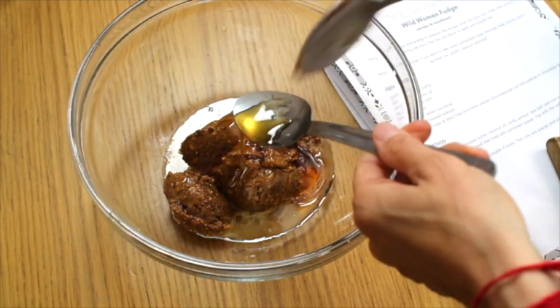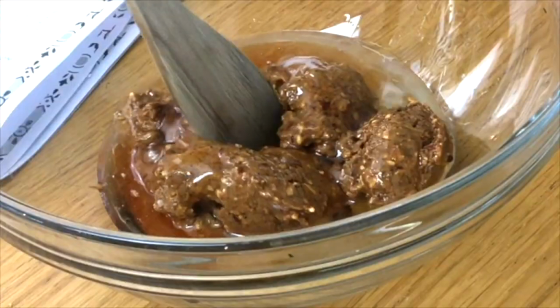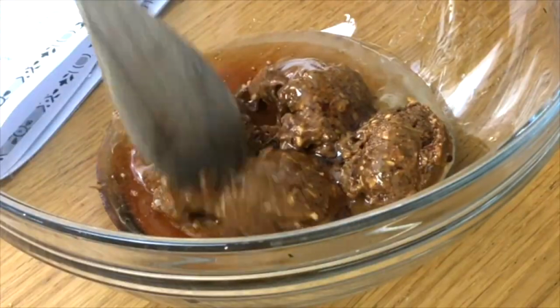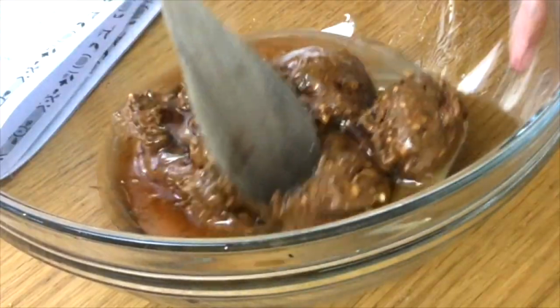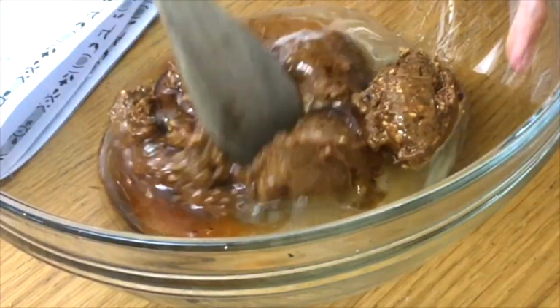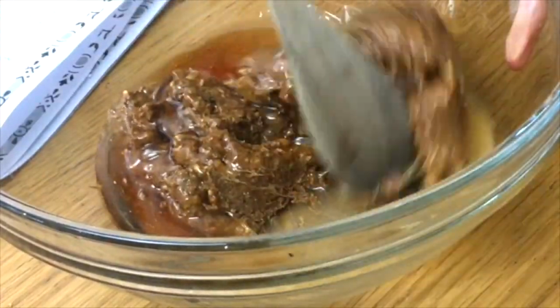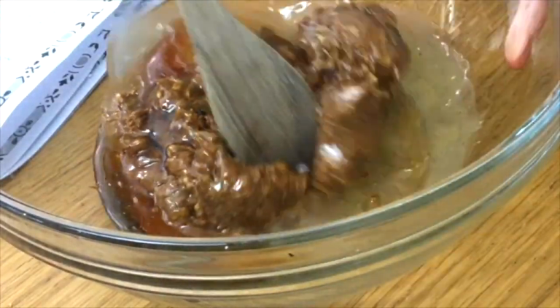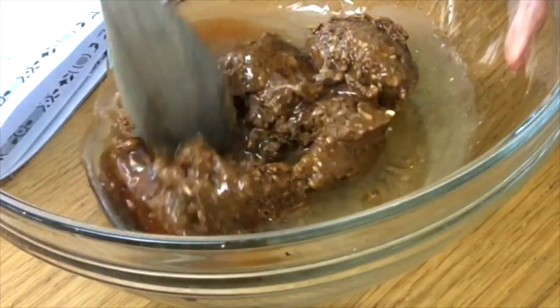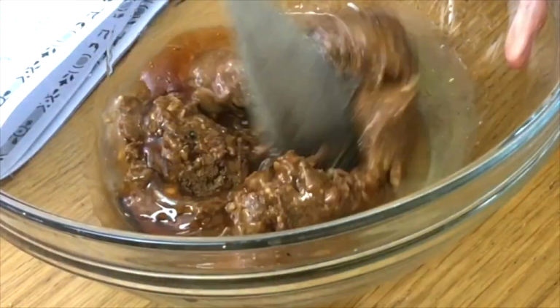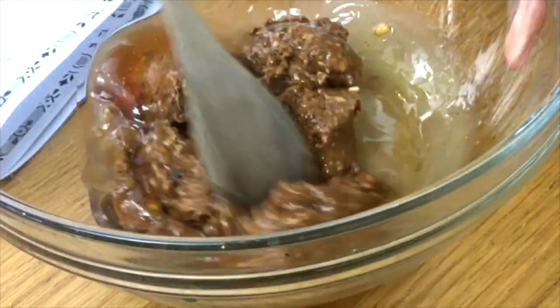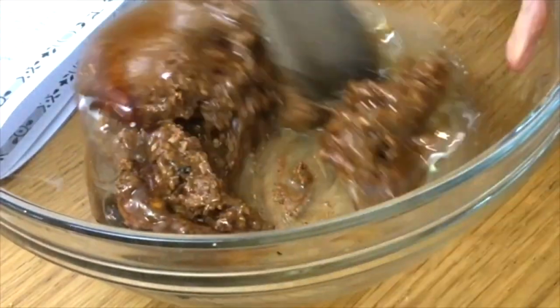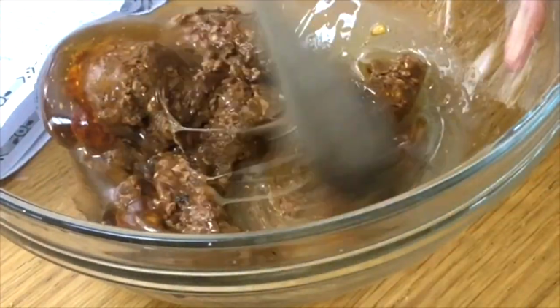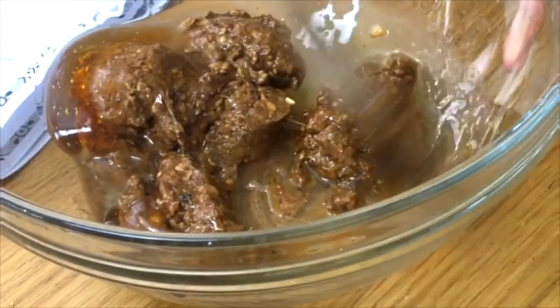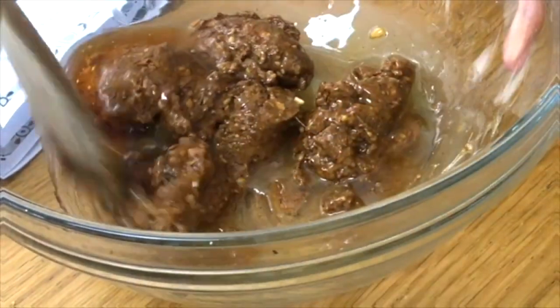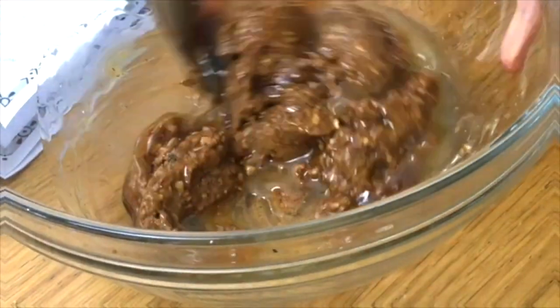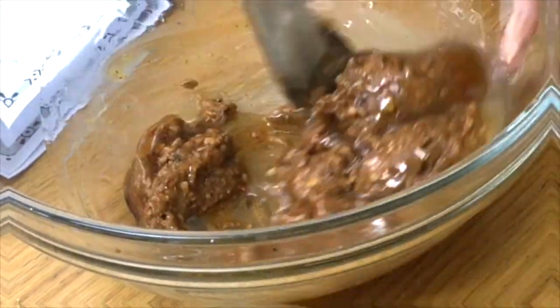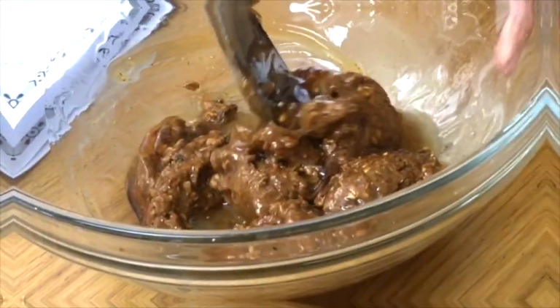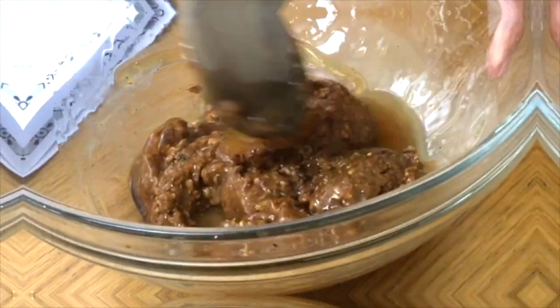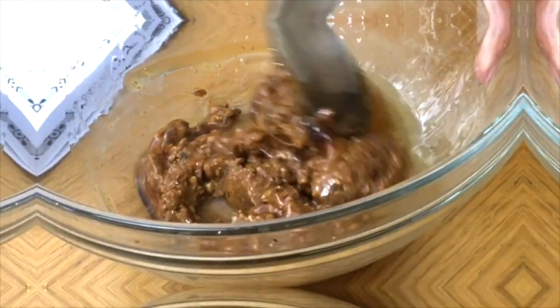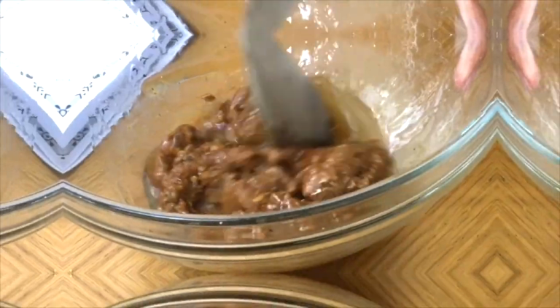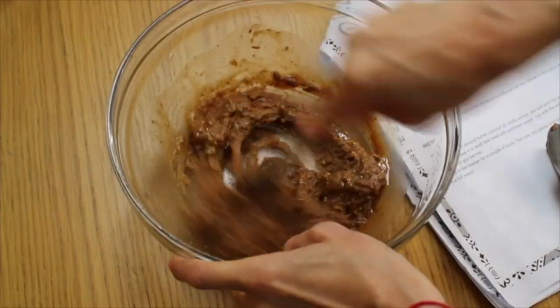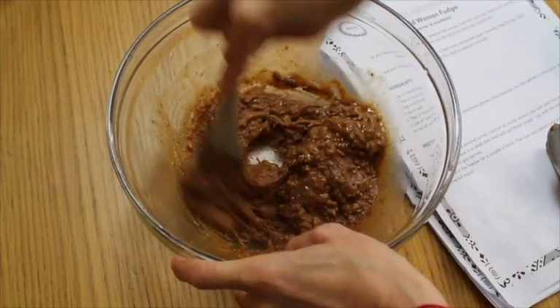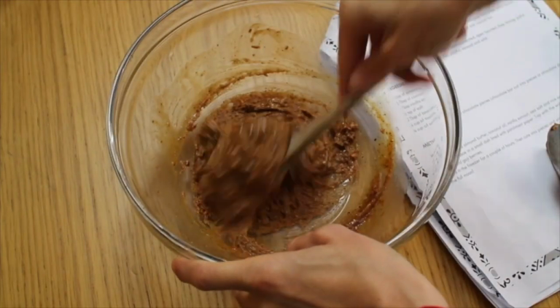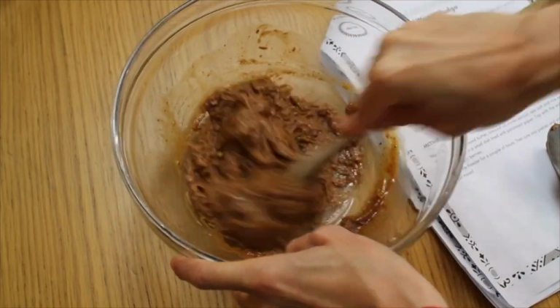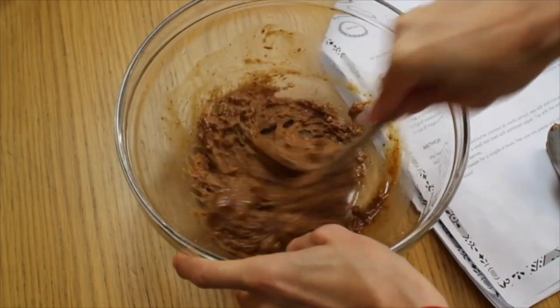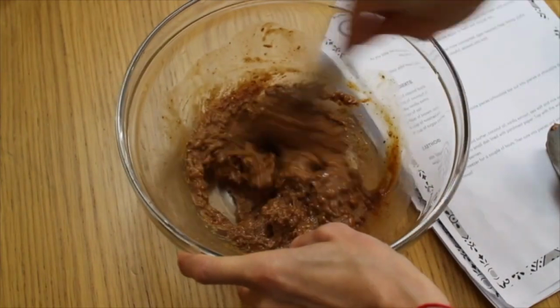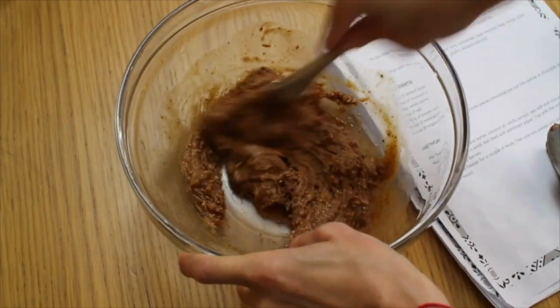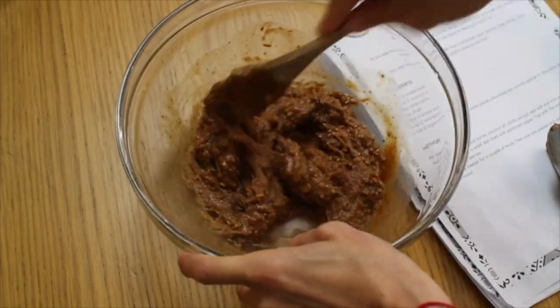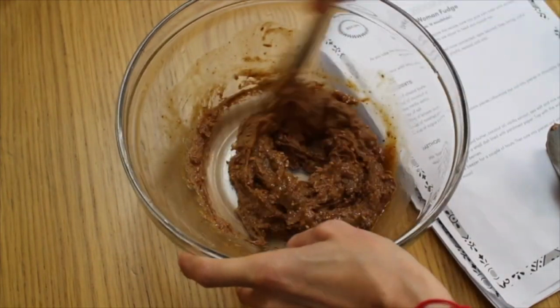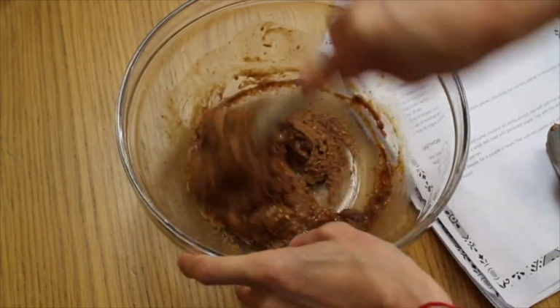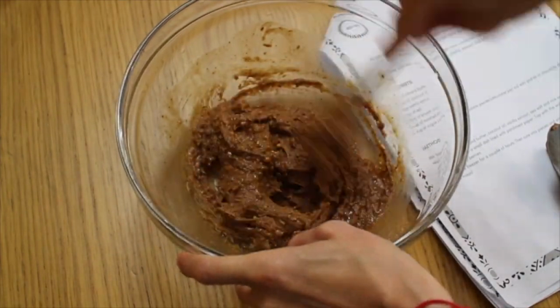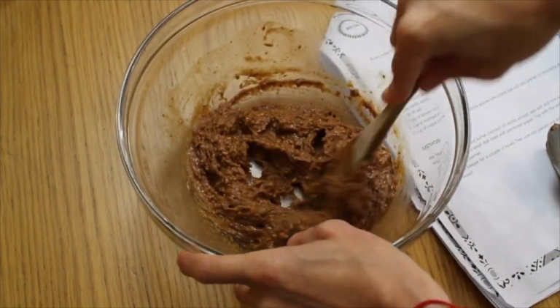Give it a good mix. All the ingredients should bind together to form a smooth paste.